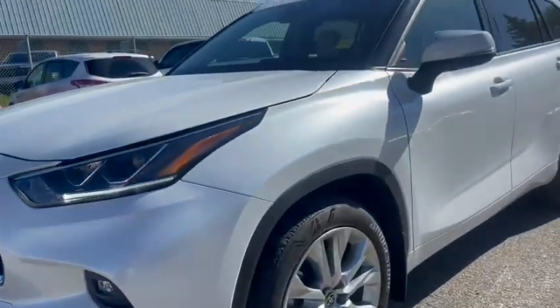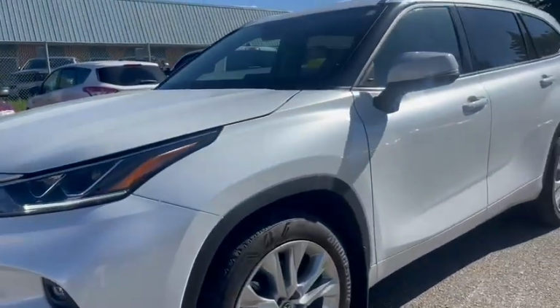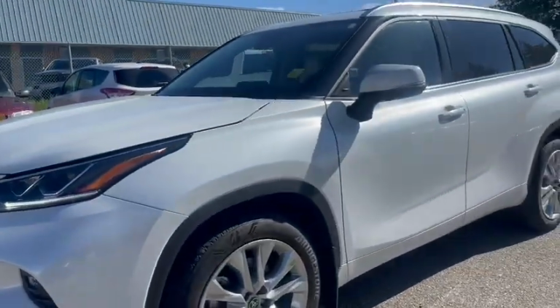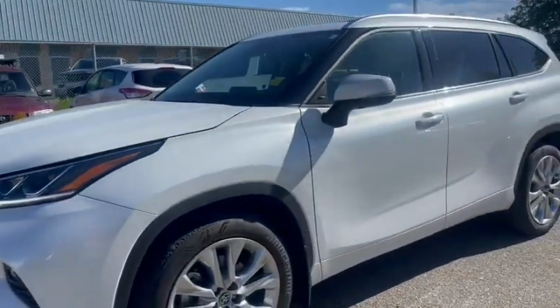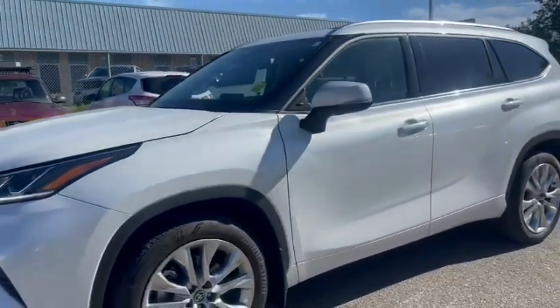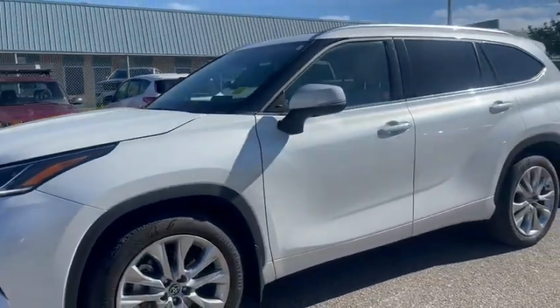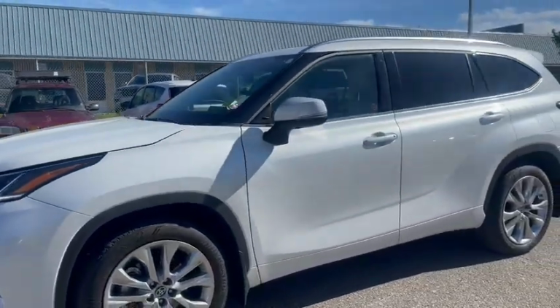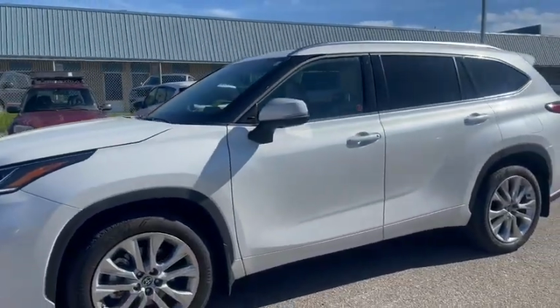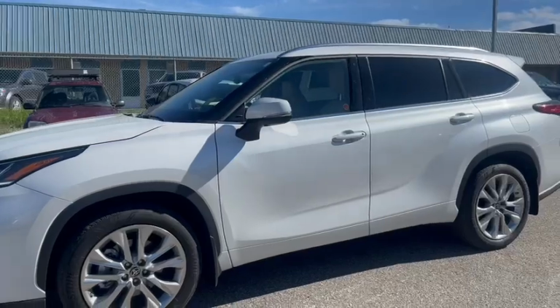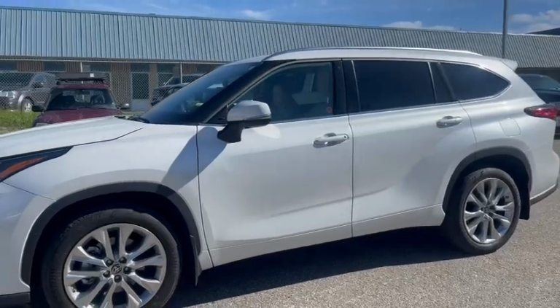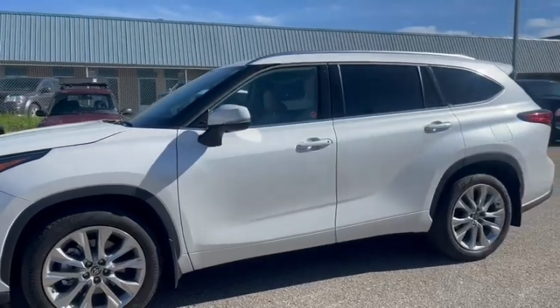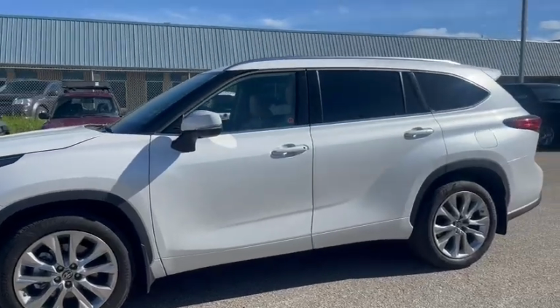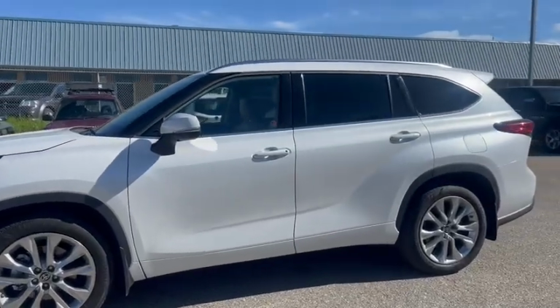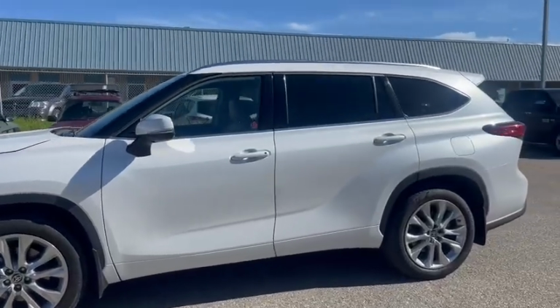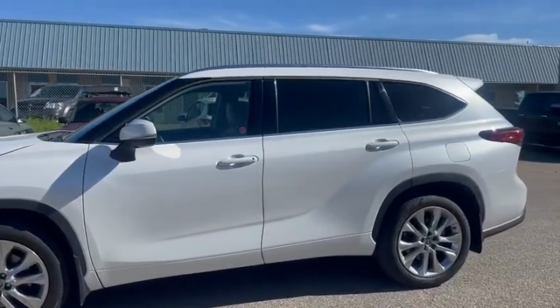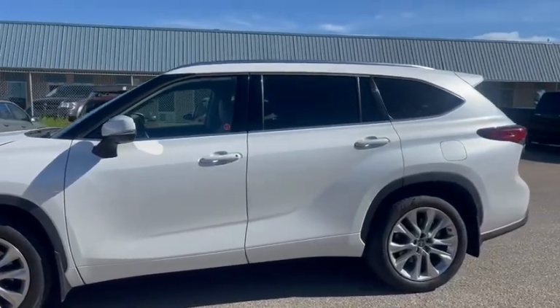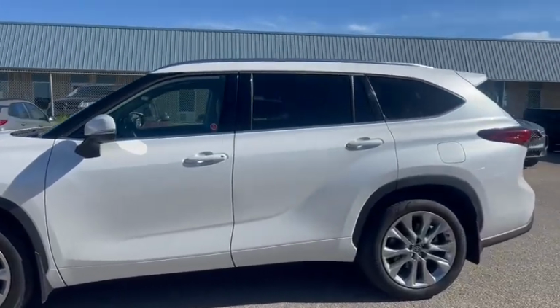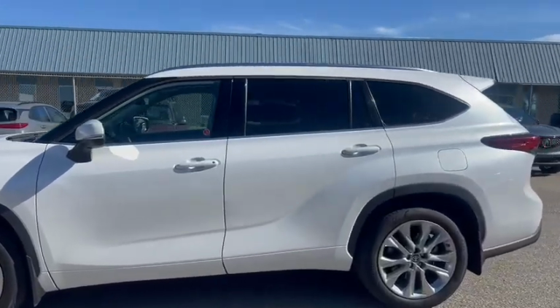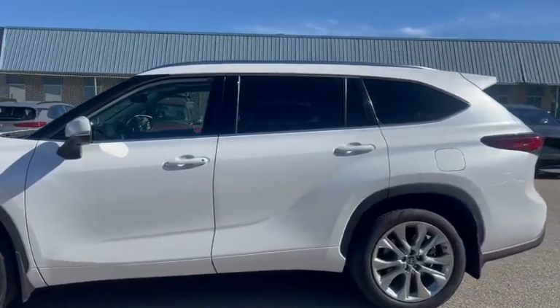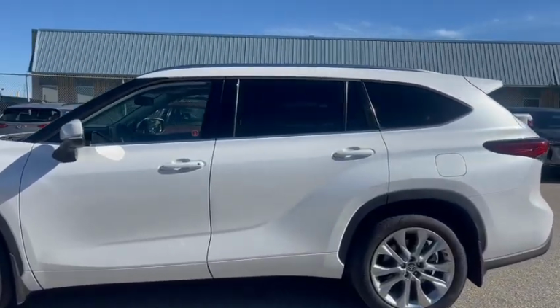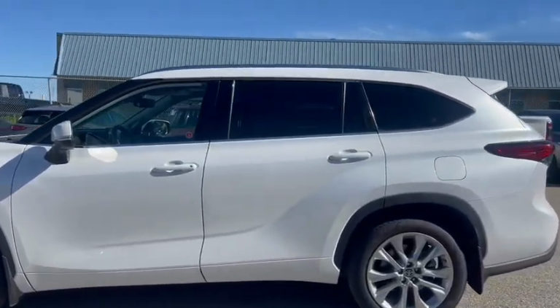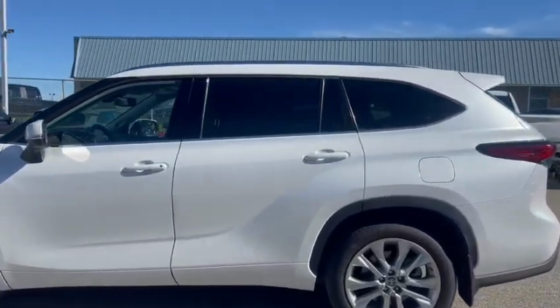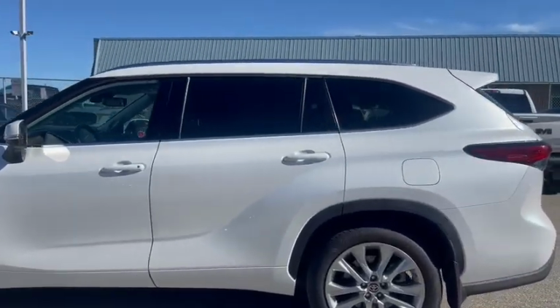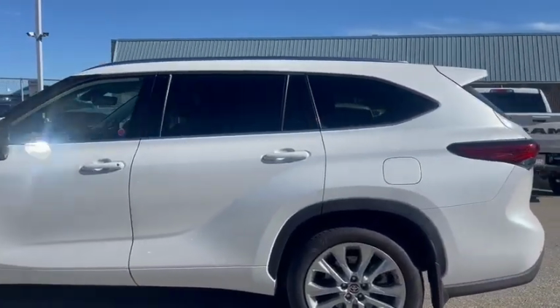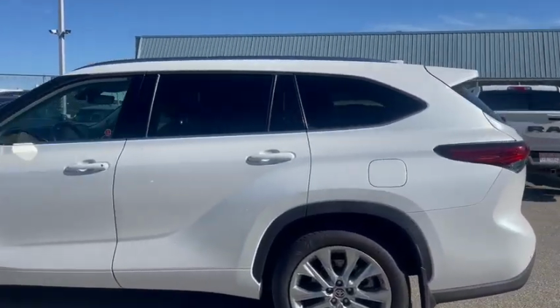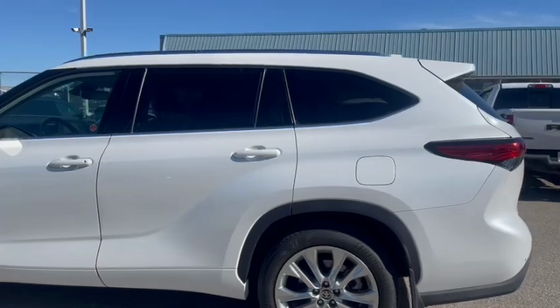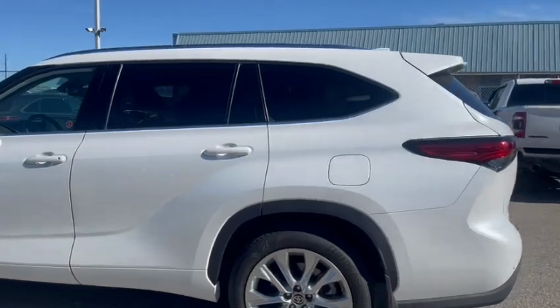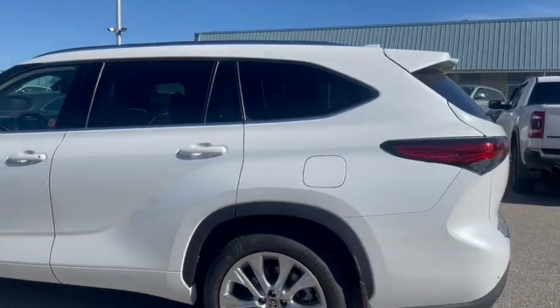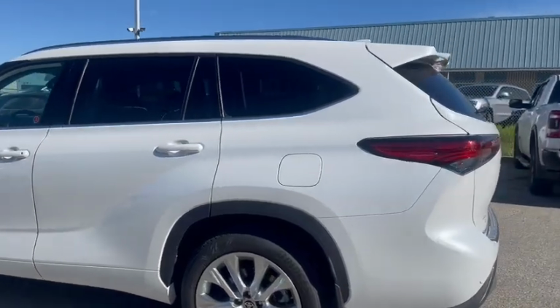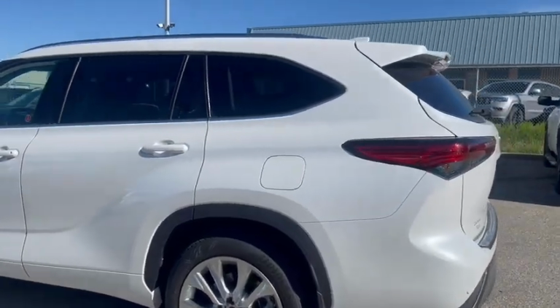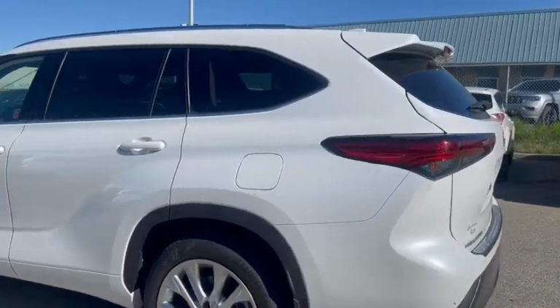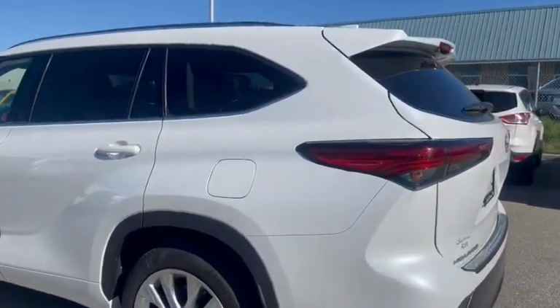We've got a beautiful side profile on the vehicle. It is a third-row SUV, so we've got tons of room in the trunk.